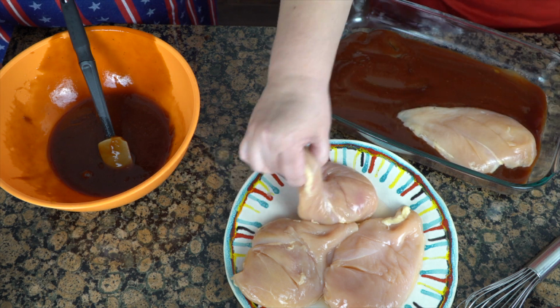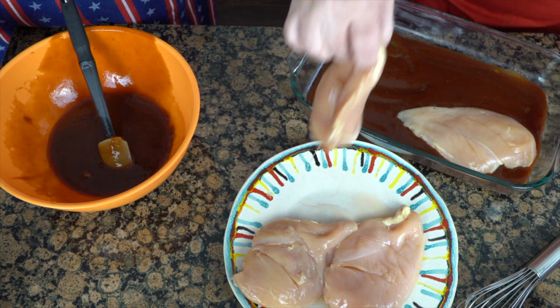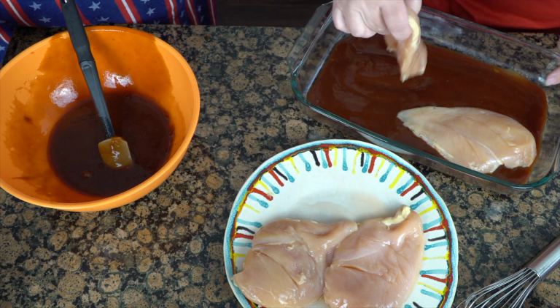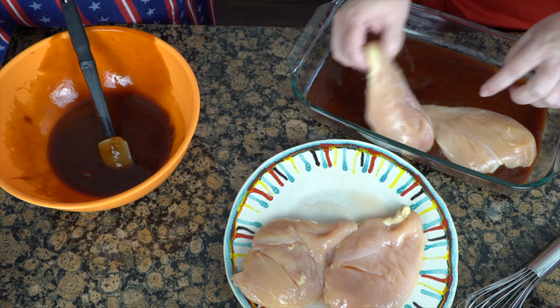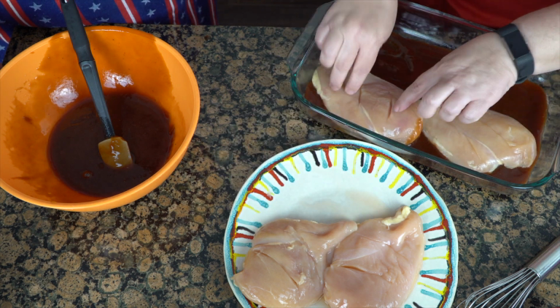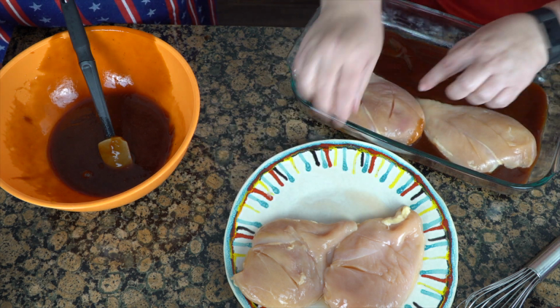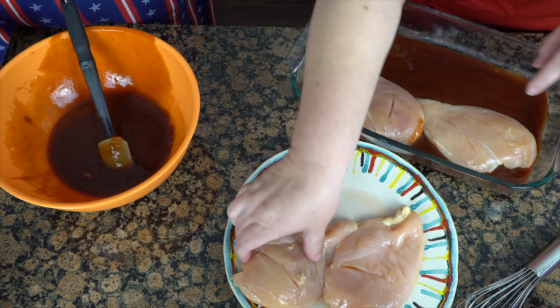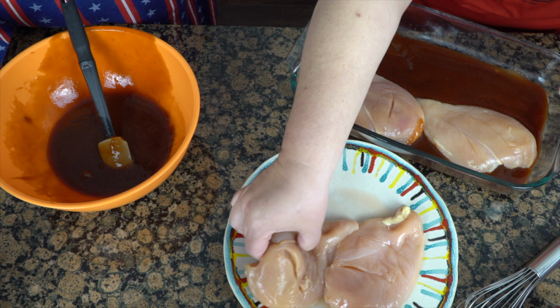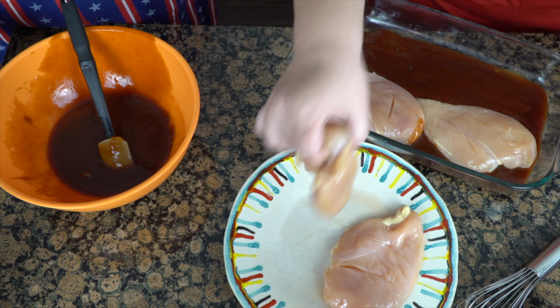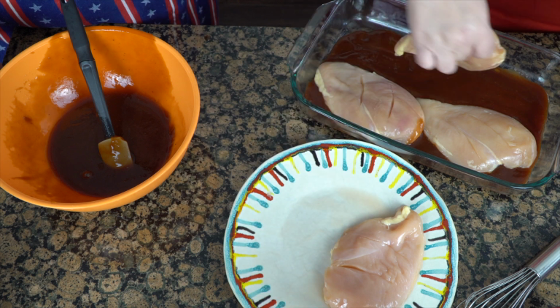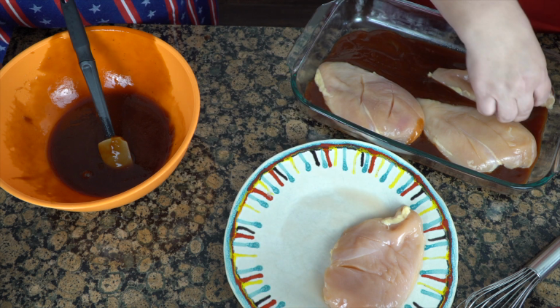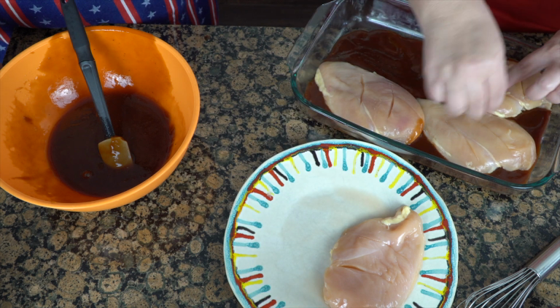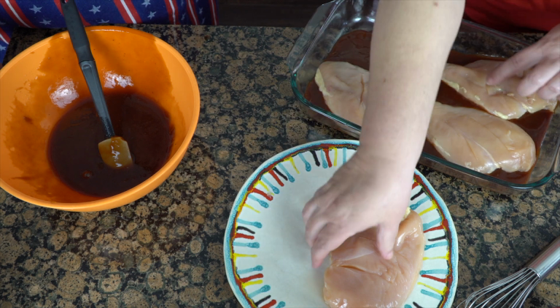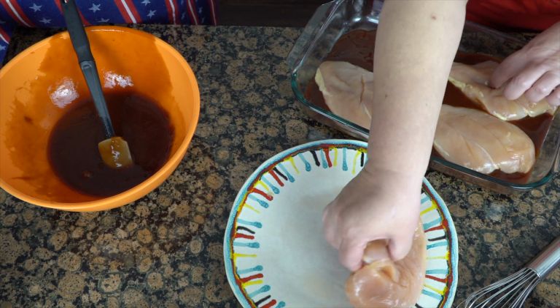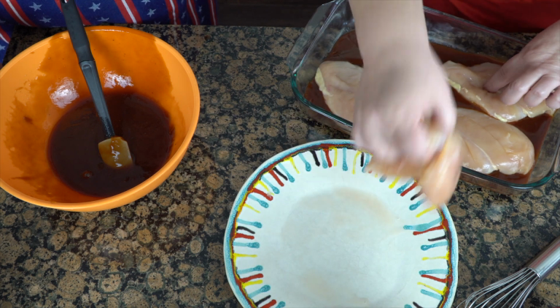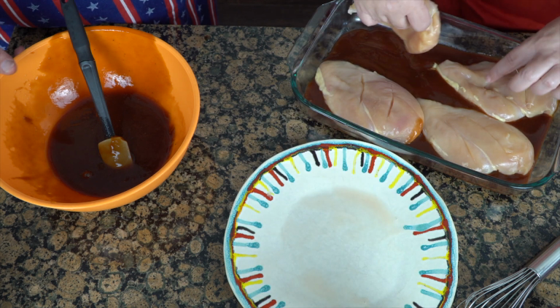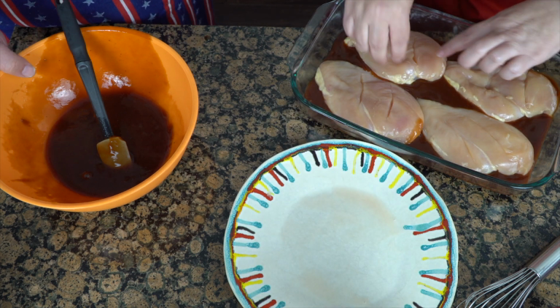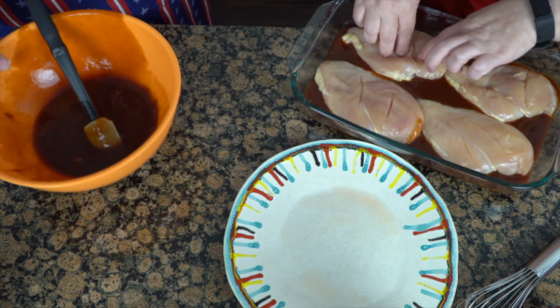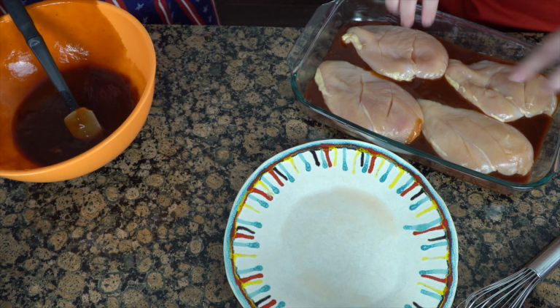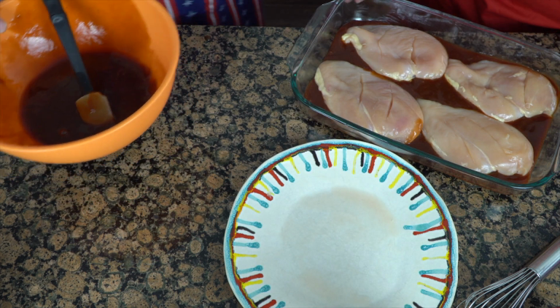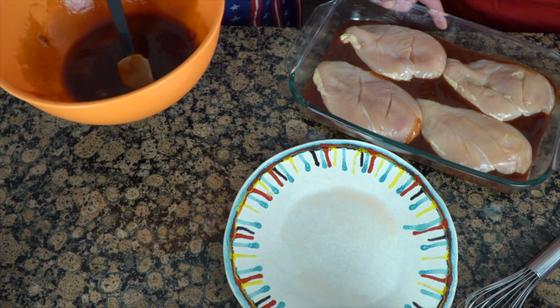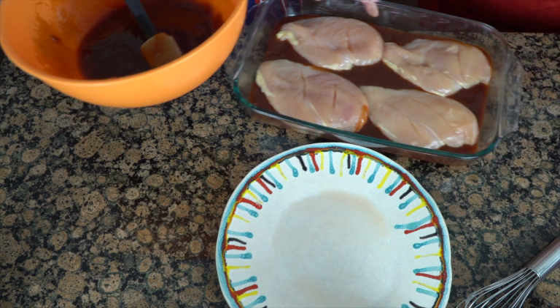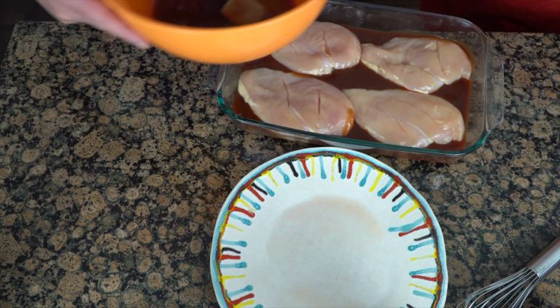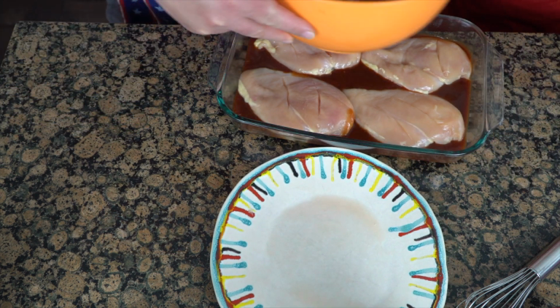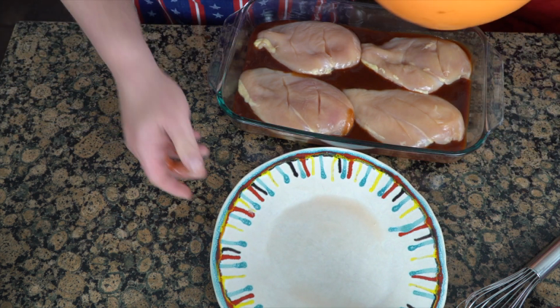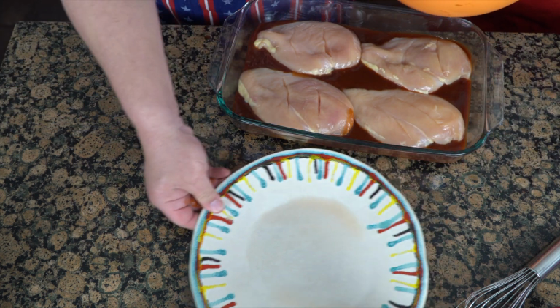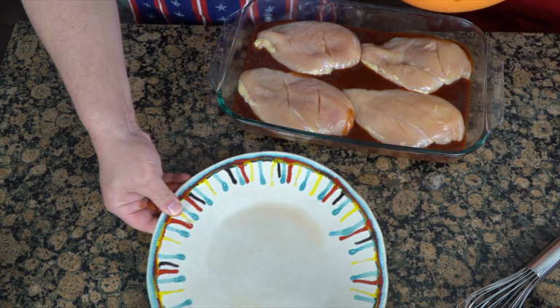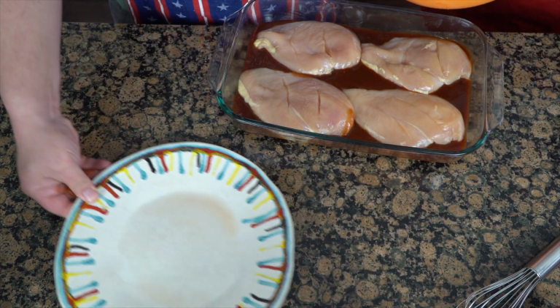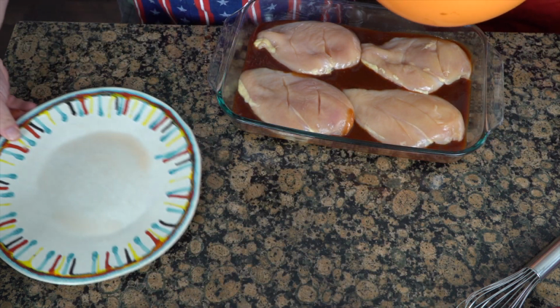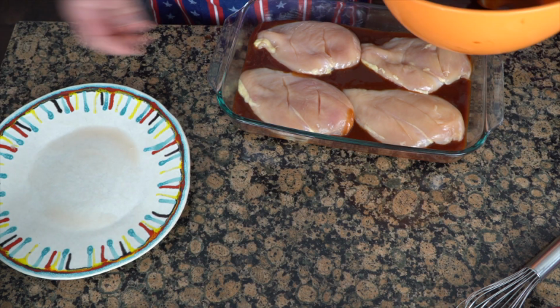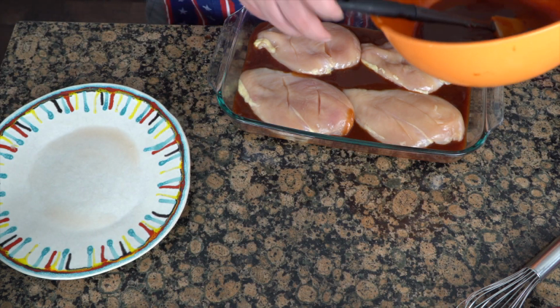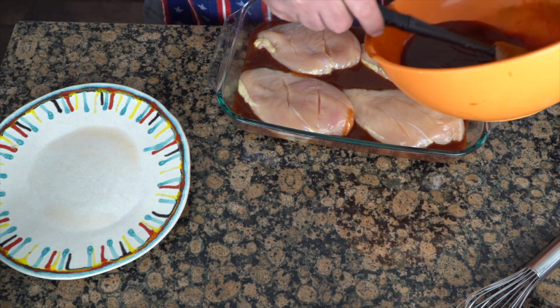Now I'm going to go ahead and put the chicken right in here, and since I just touched raw chicken, AJ would you mind pouring the rest of the sauce right over the top? Safety first, especially when it comes to chicken.